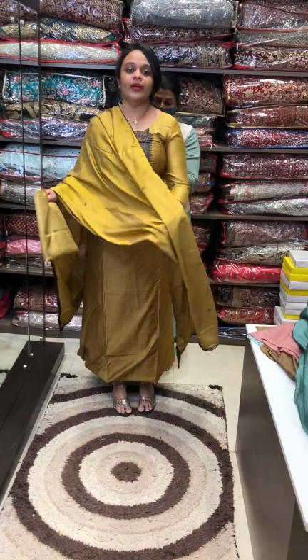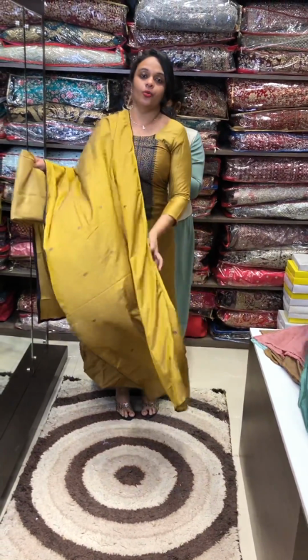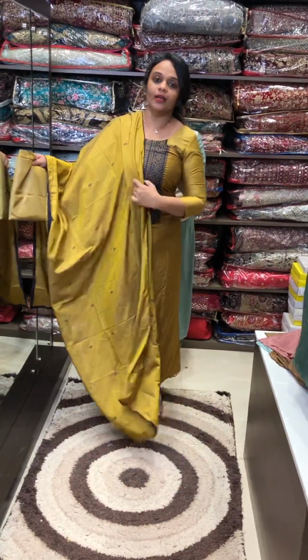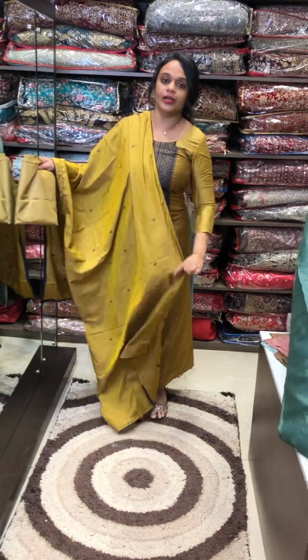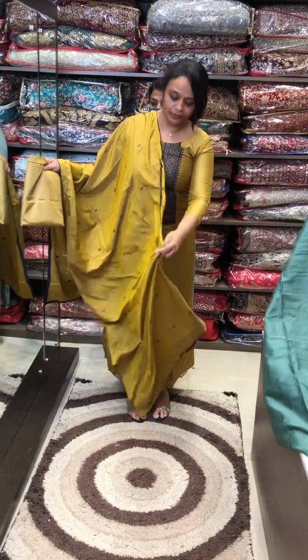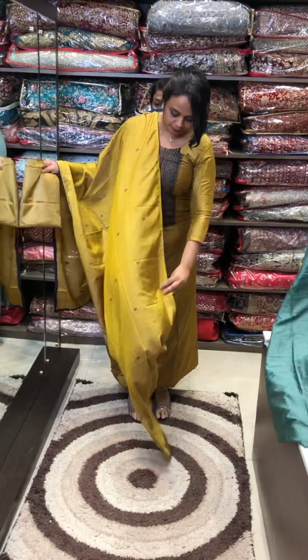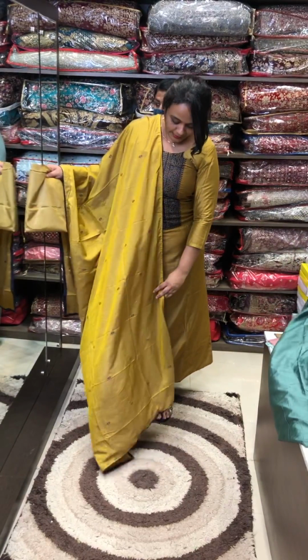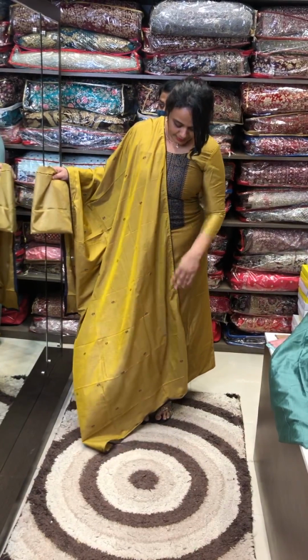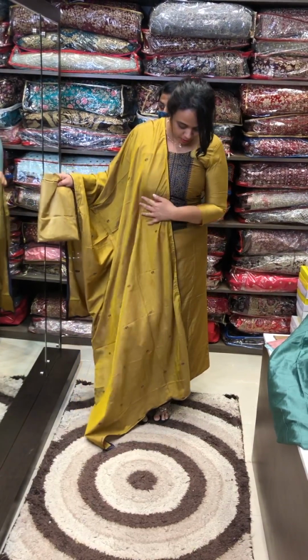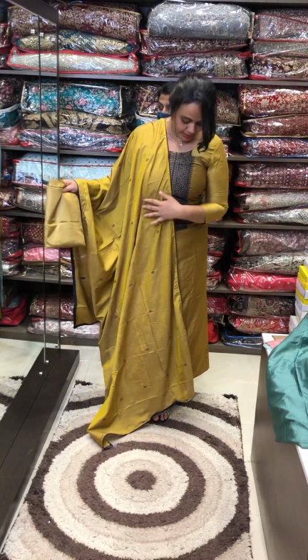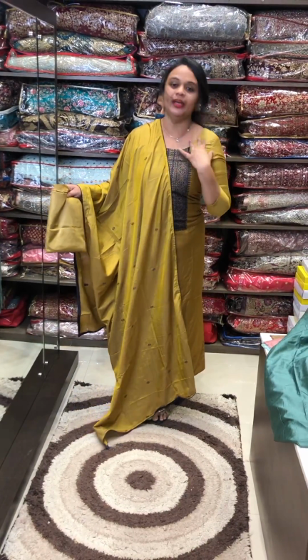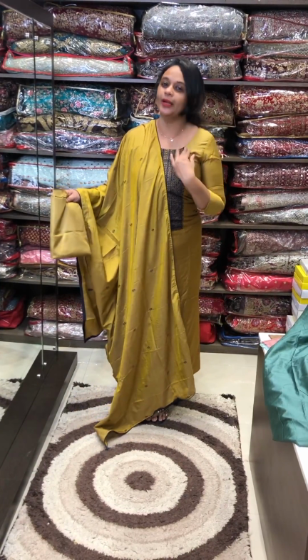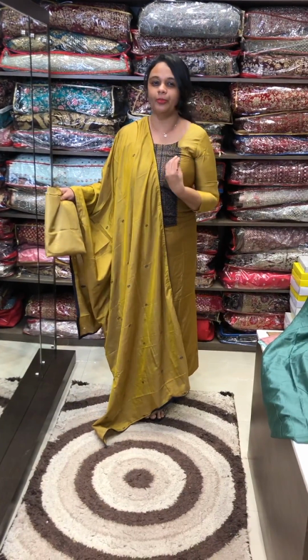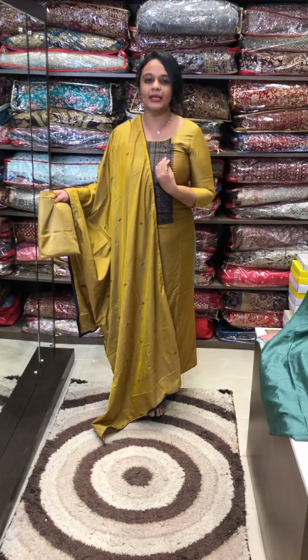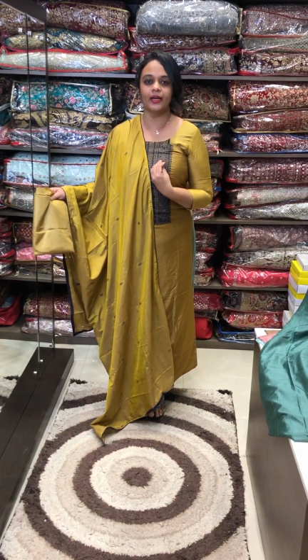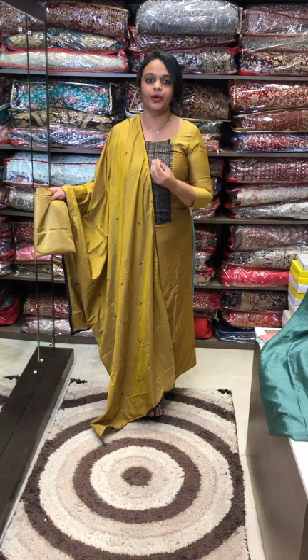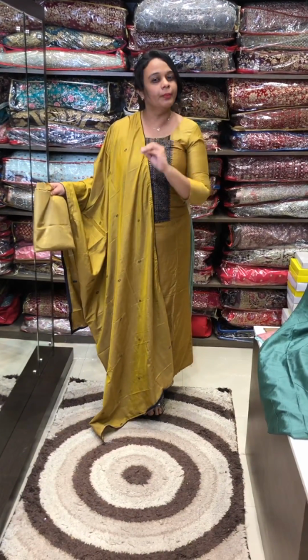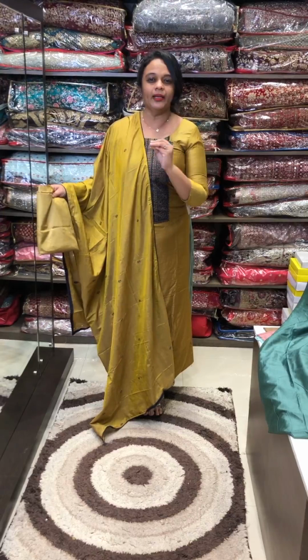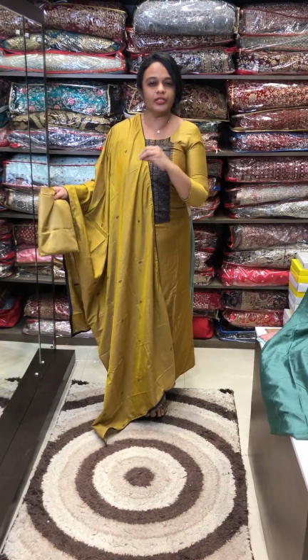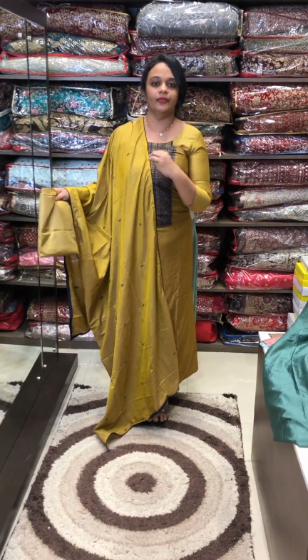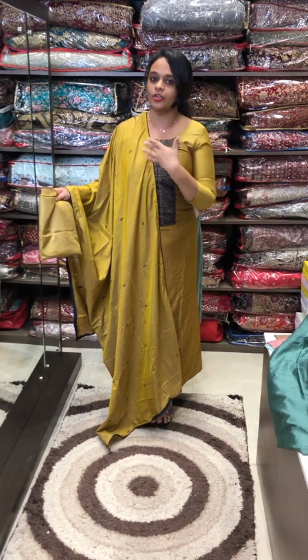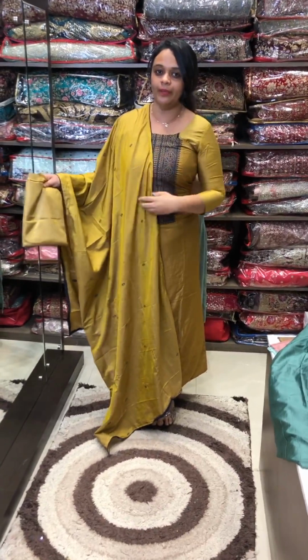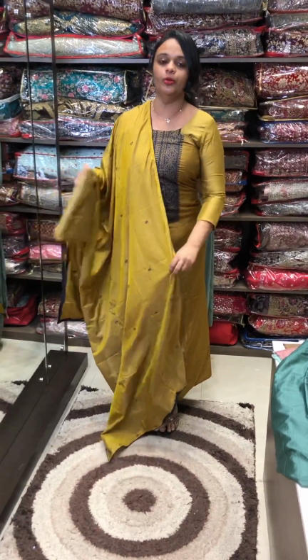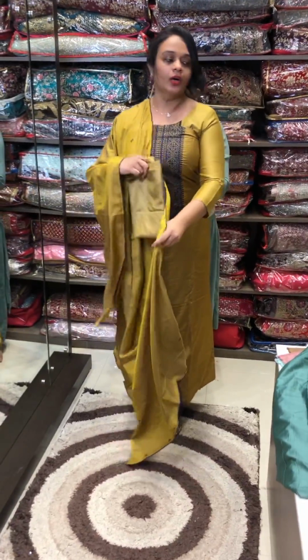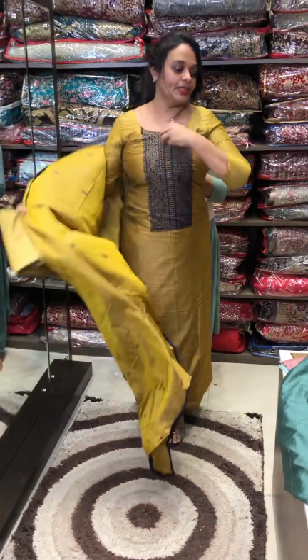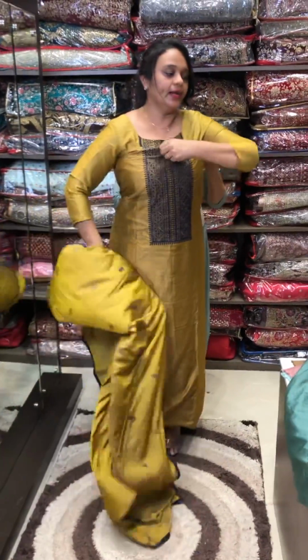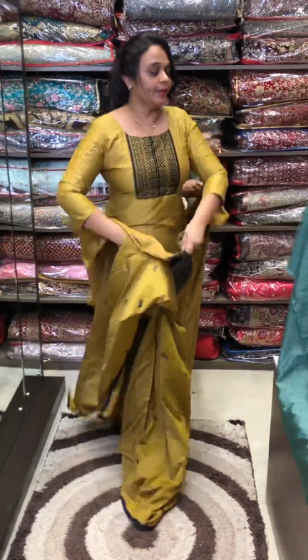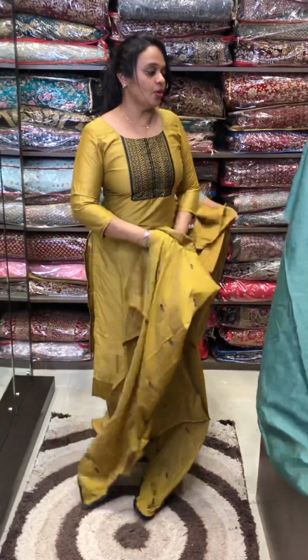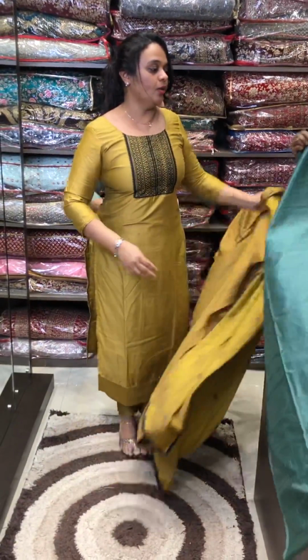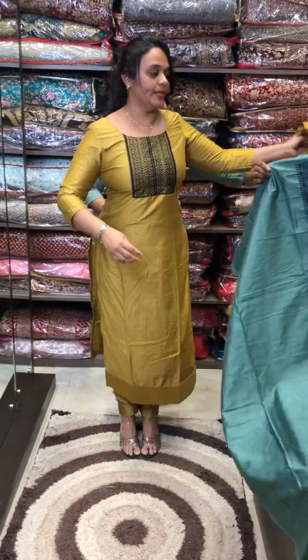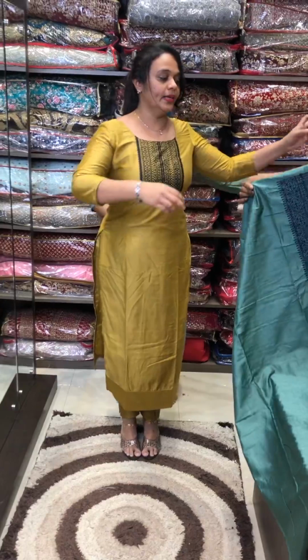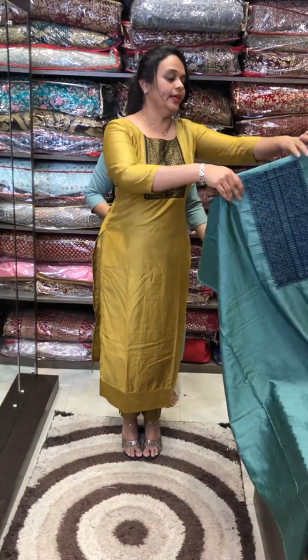Price is 1950. This is ready stock — I am wearing it. Mustard is the first one, but there is a little bit of difference, a little bit of depth. Mustard is ready stock, this is ready stock. Orders are dispatched in 3 days.